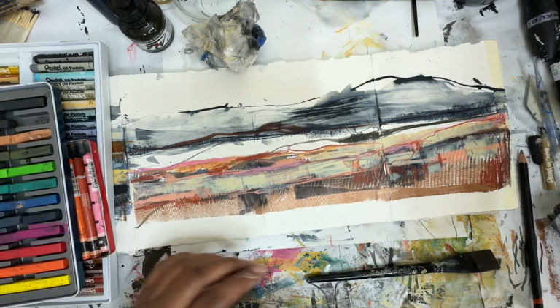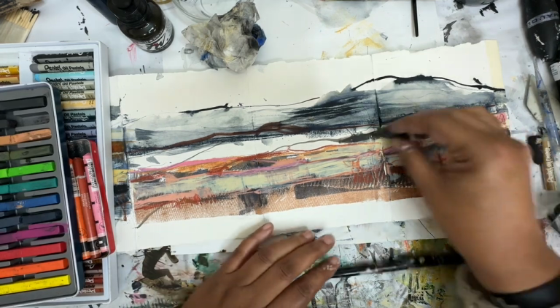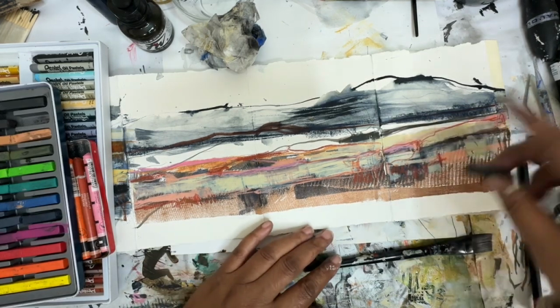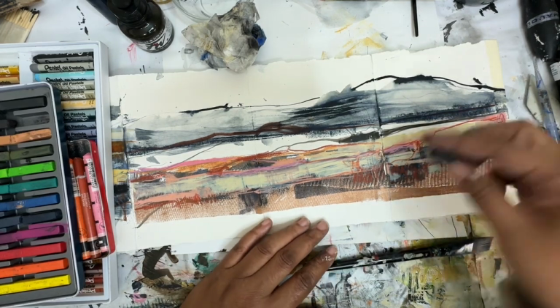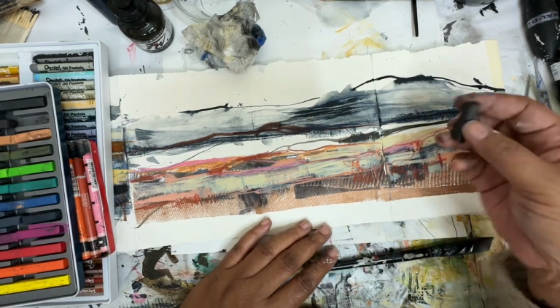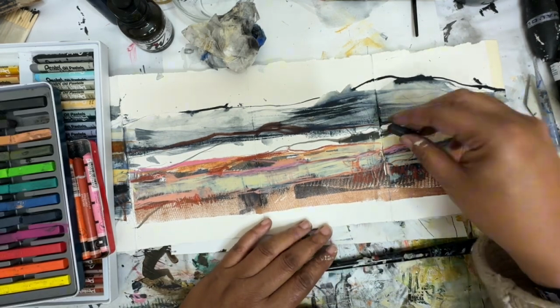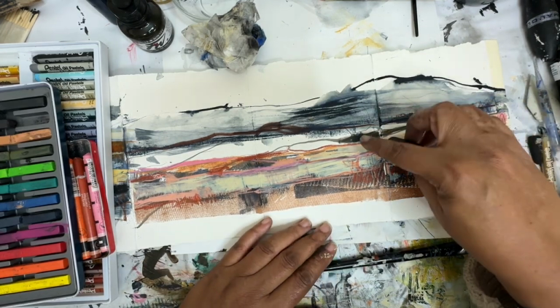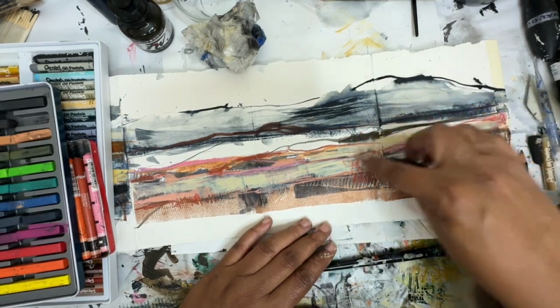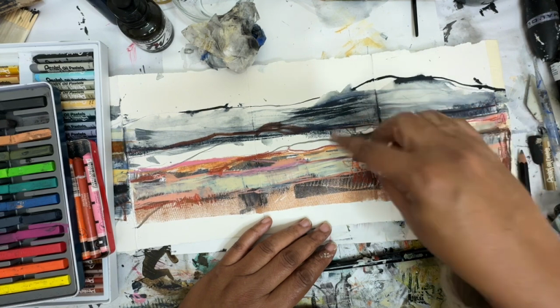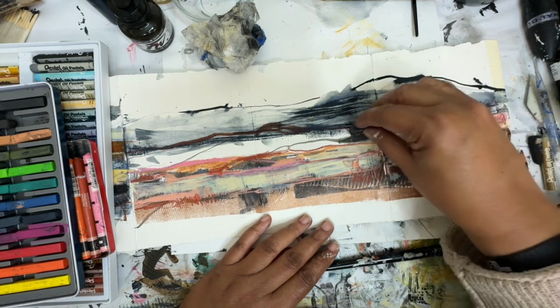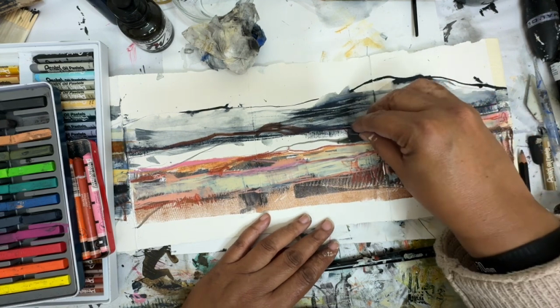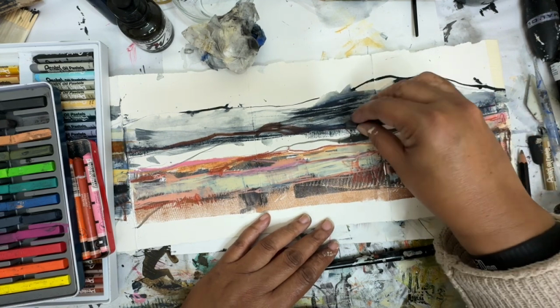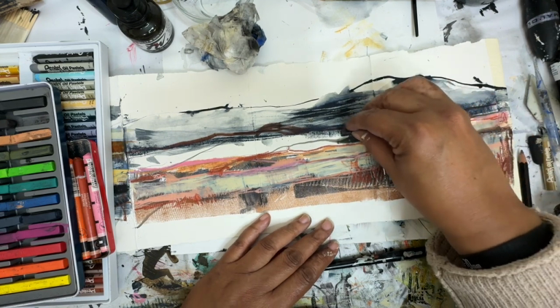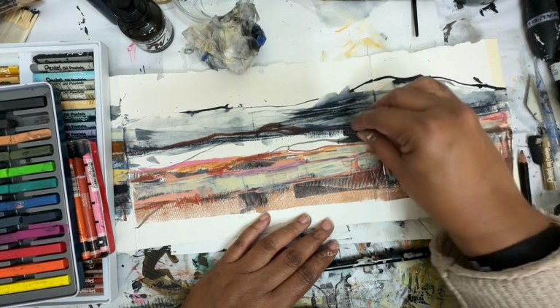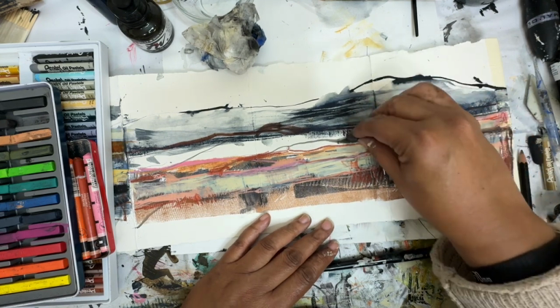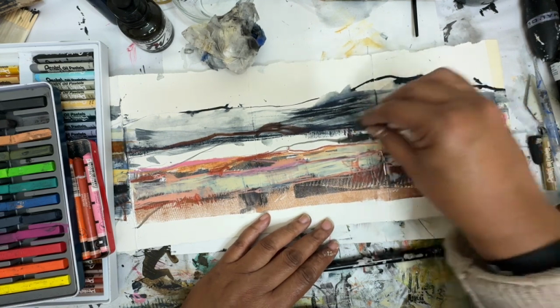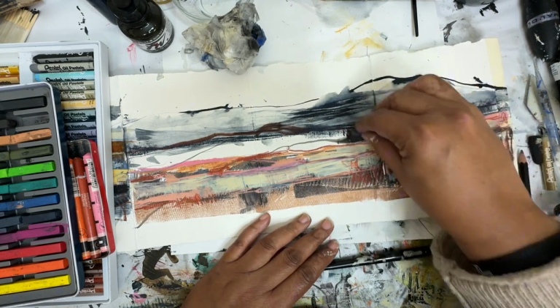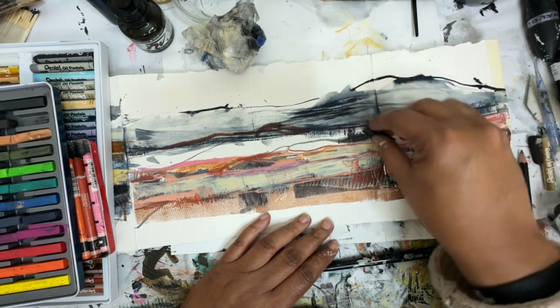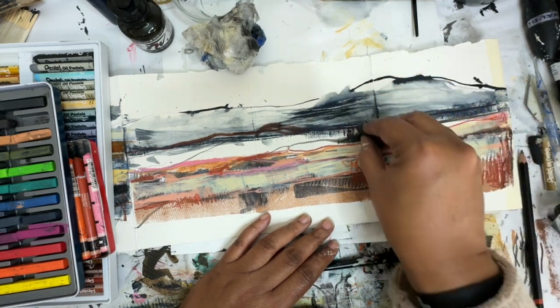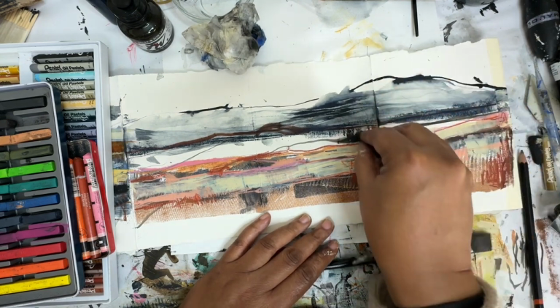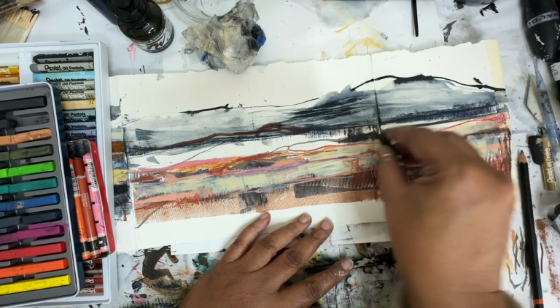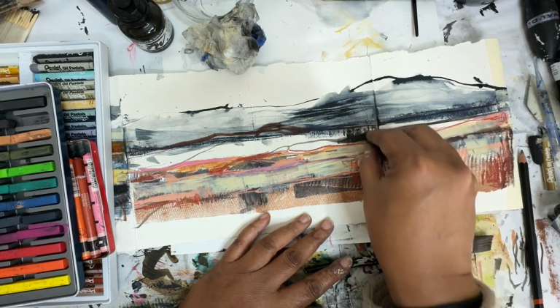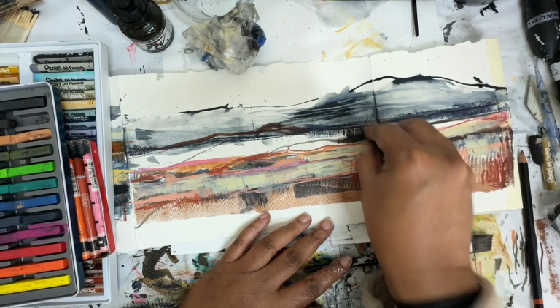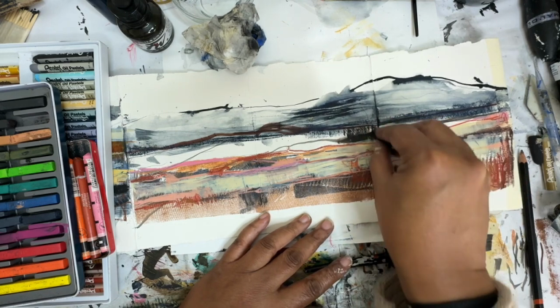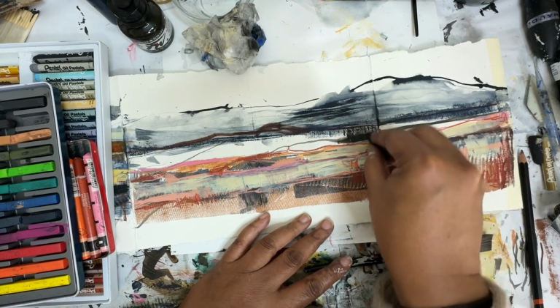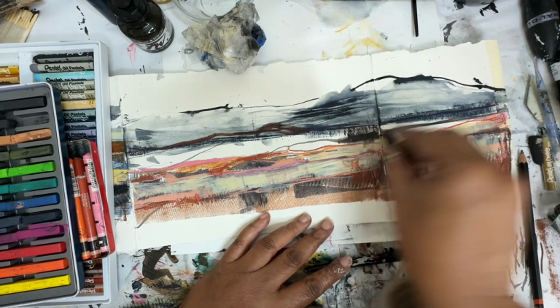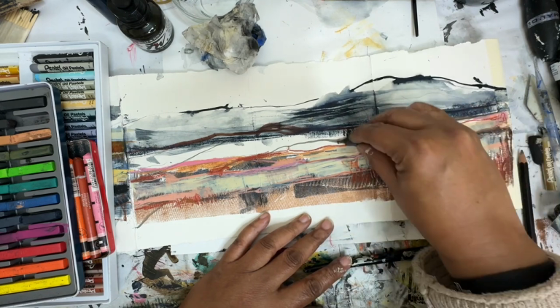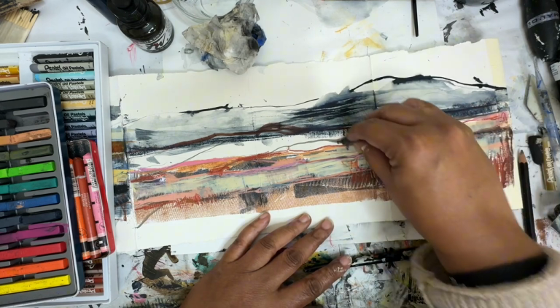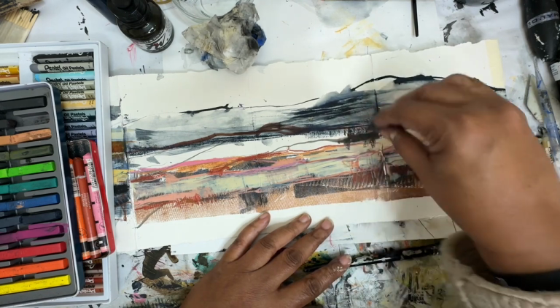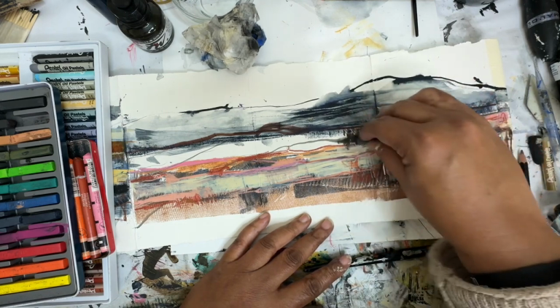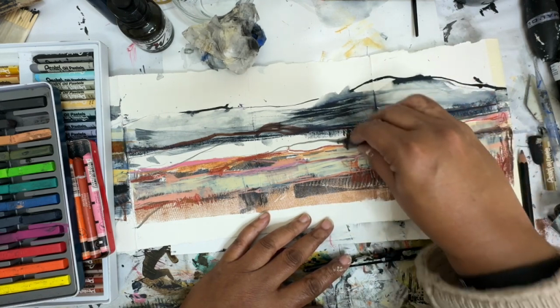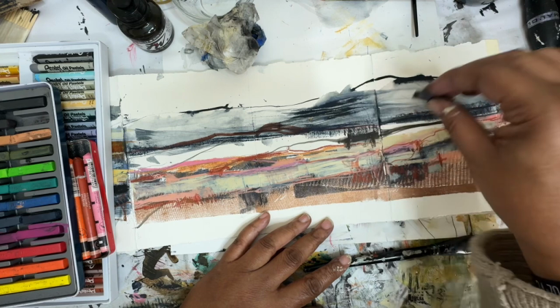I'm going to go in with this black Derwent Inktense because I really want to bring this together. I think this is the way to do it. Maybe.